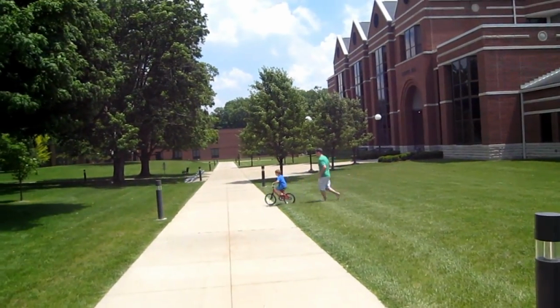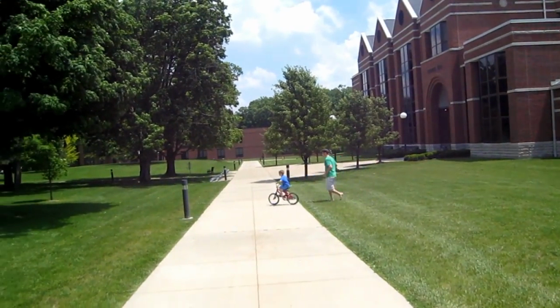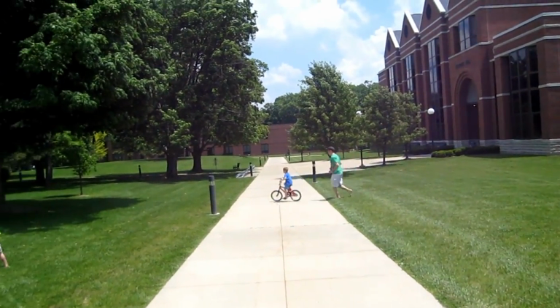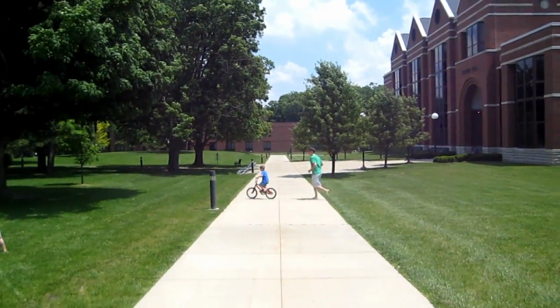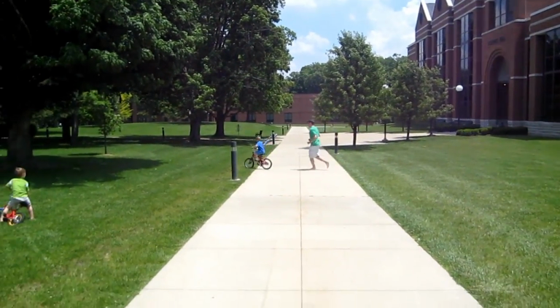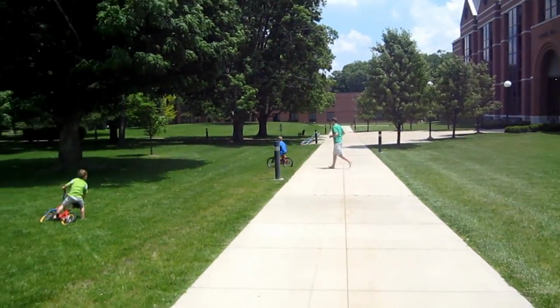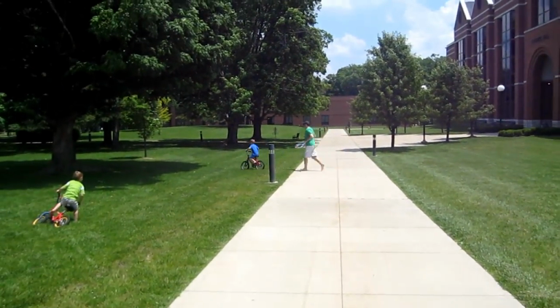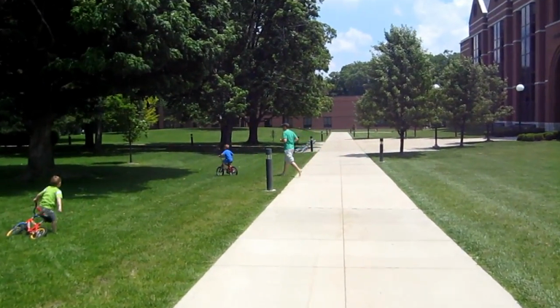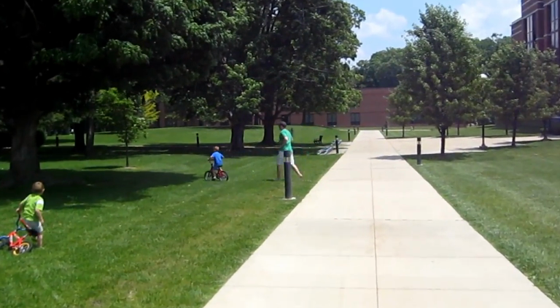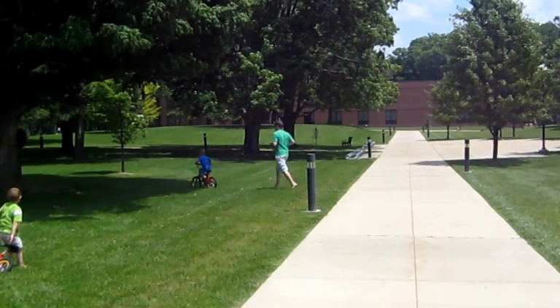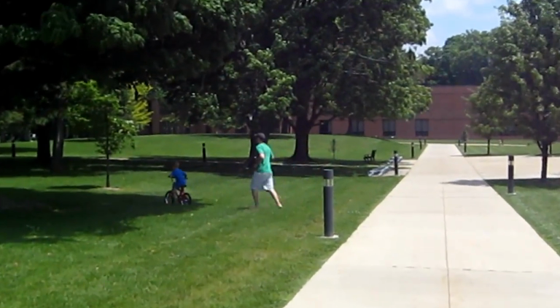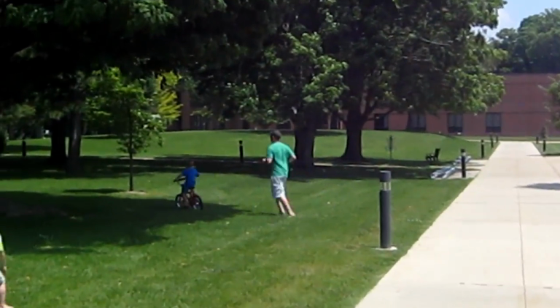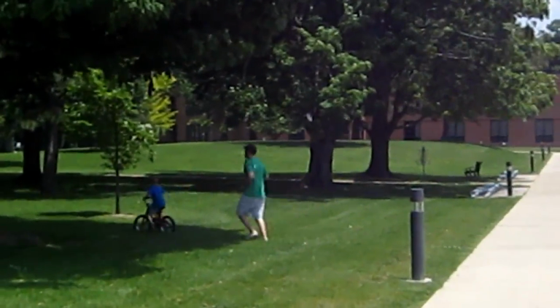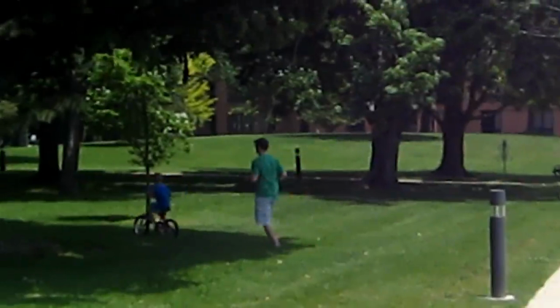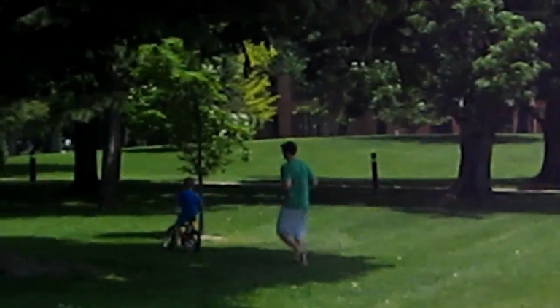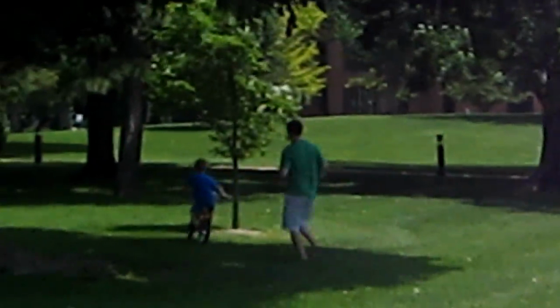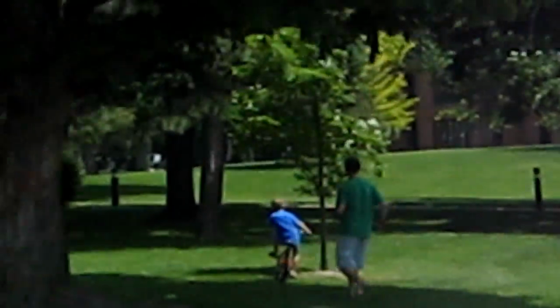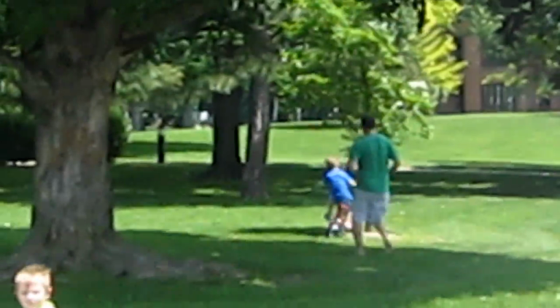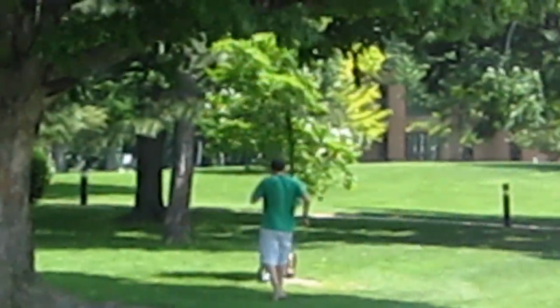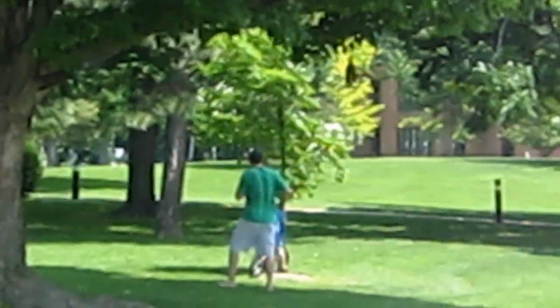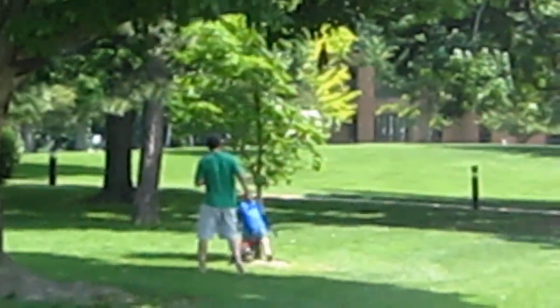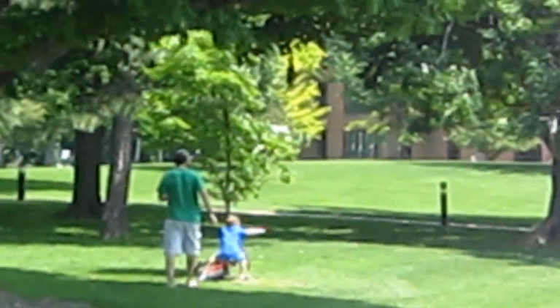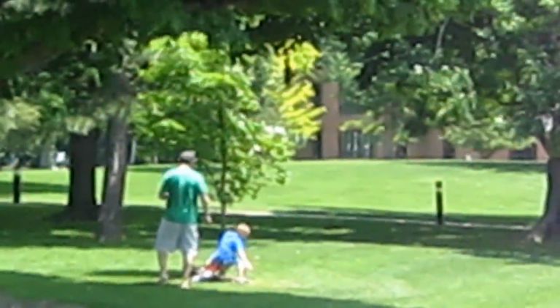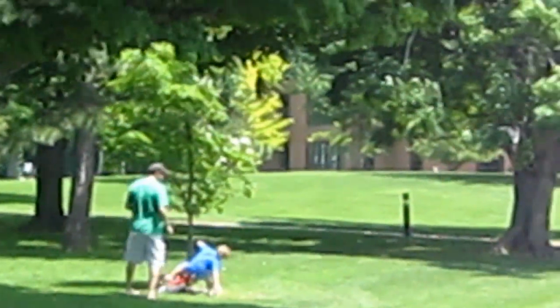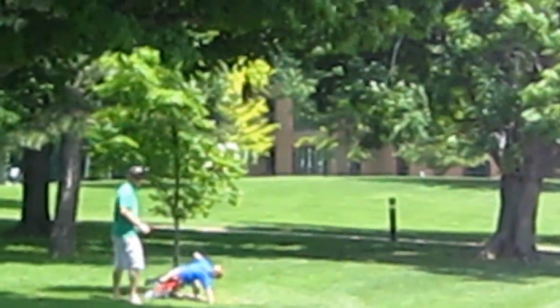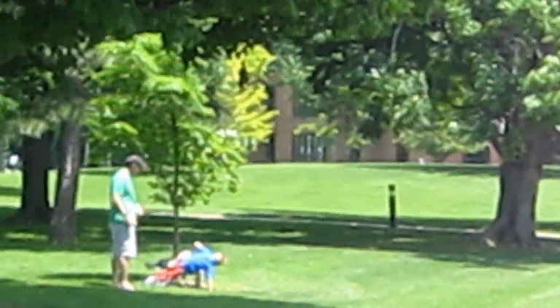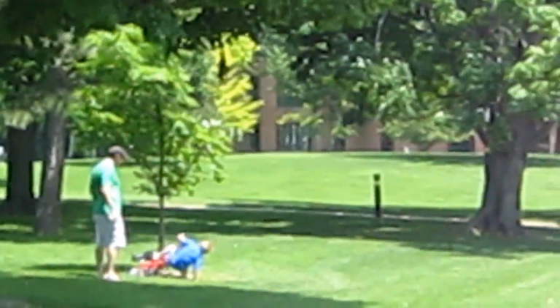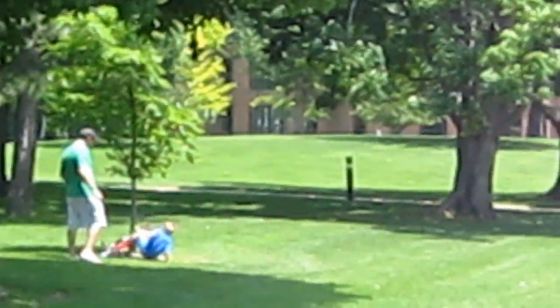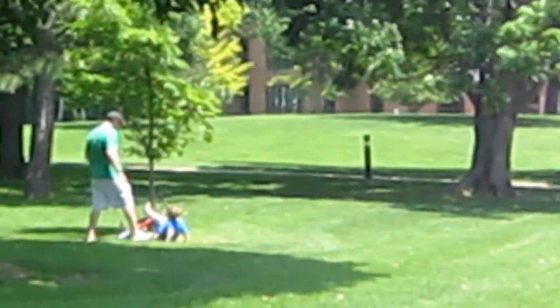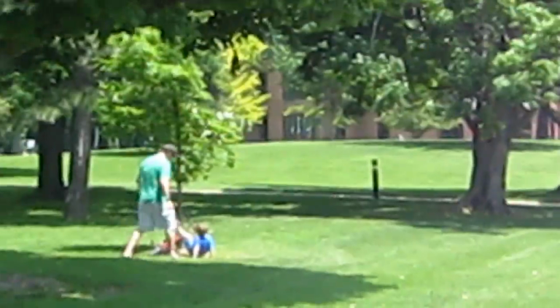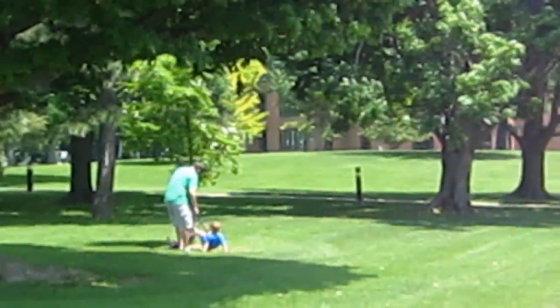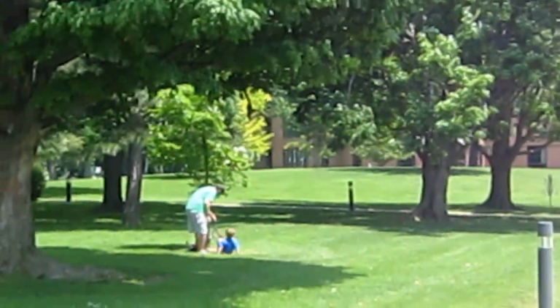Let's see how he crashes. Oh, into the shade, we can't see. And crash in the tree! Sweet!